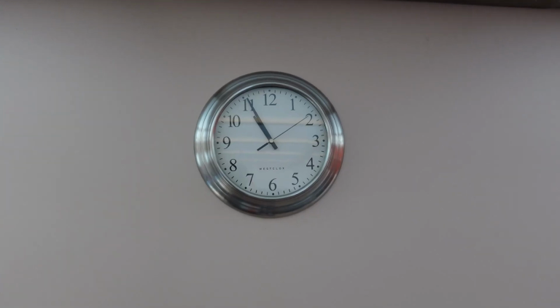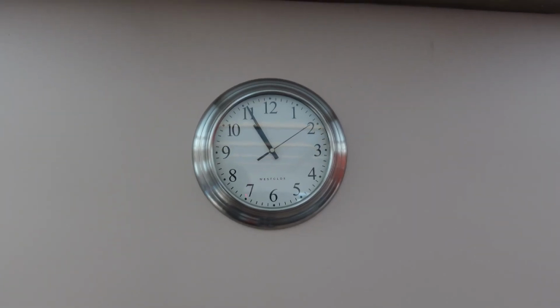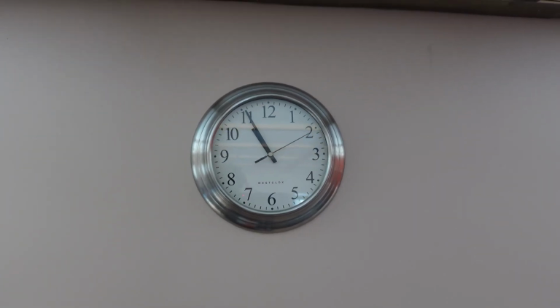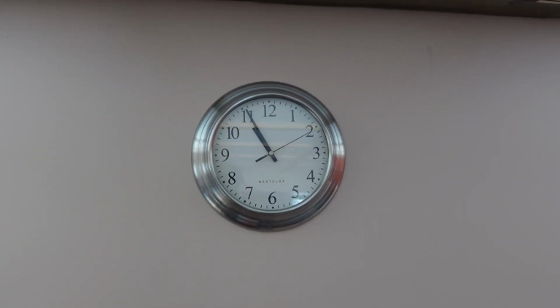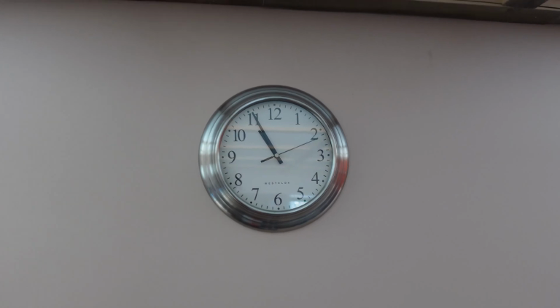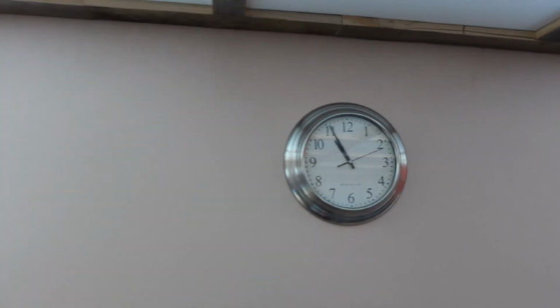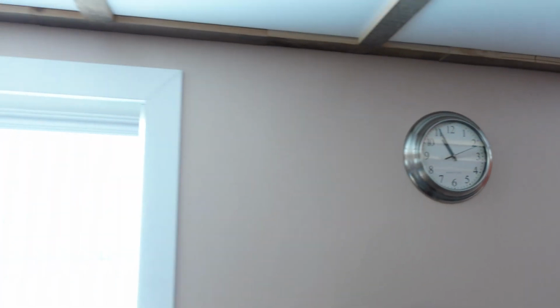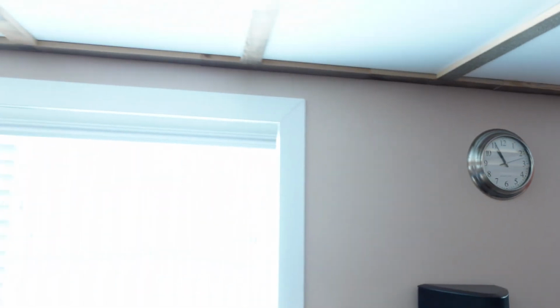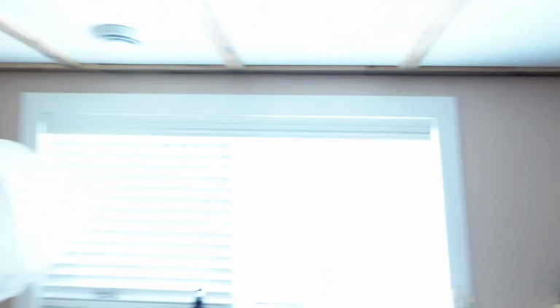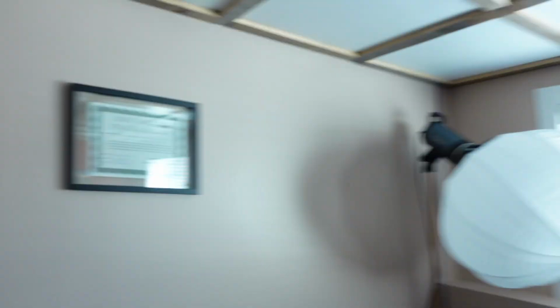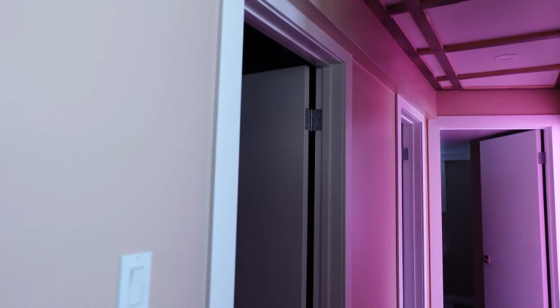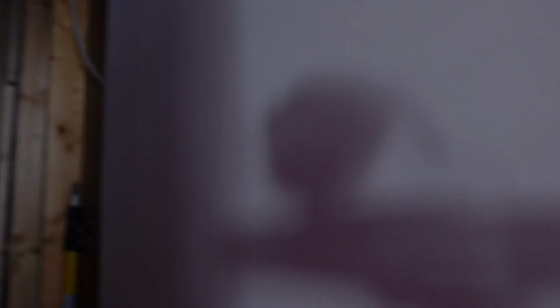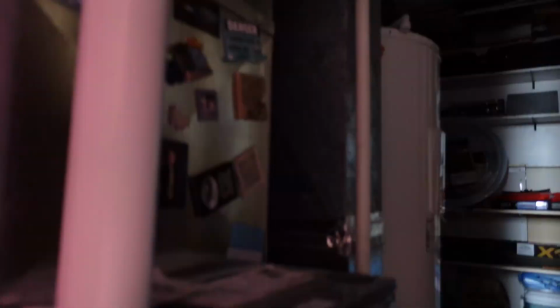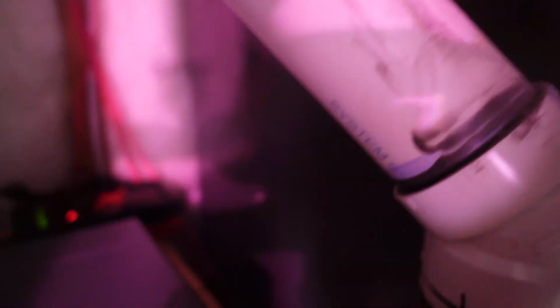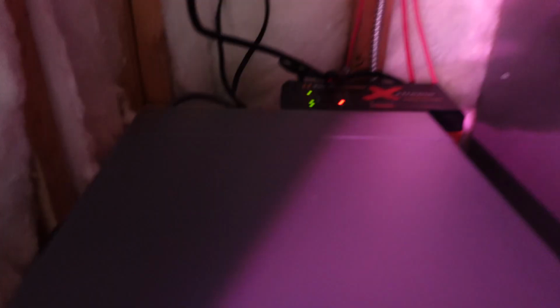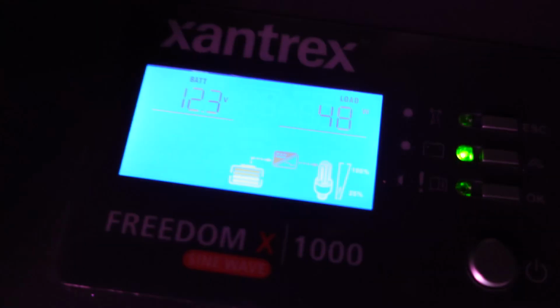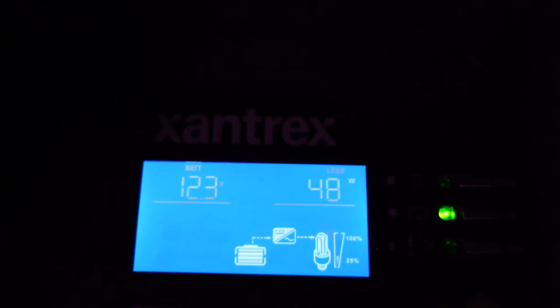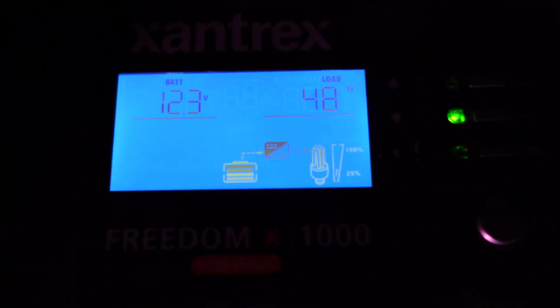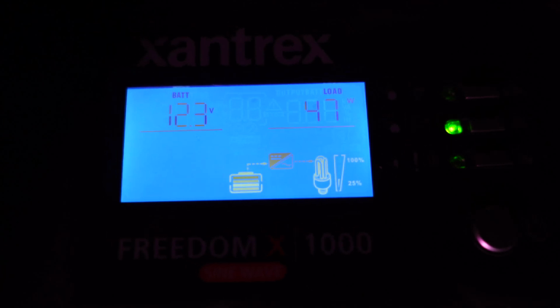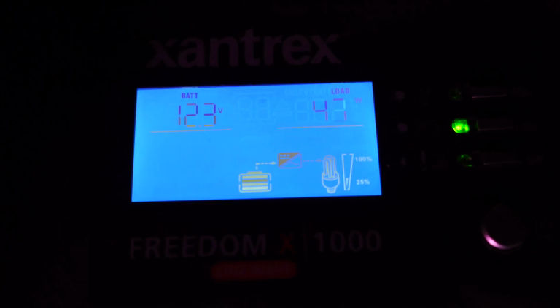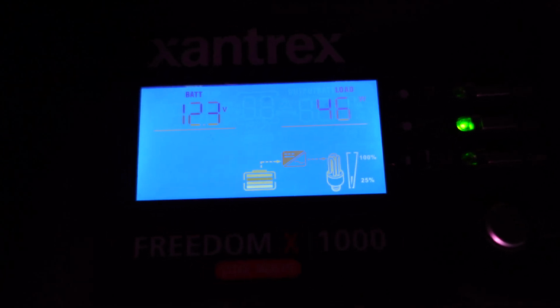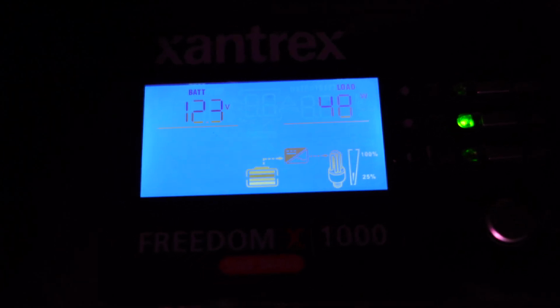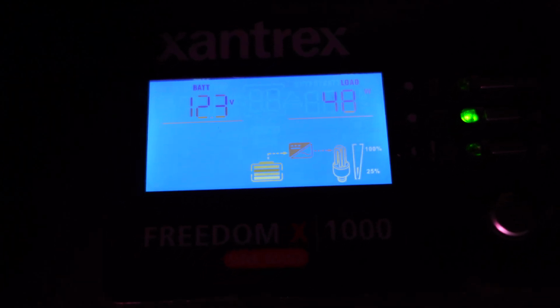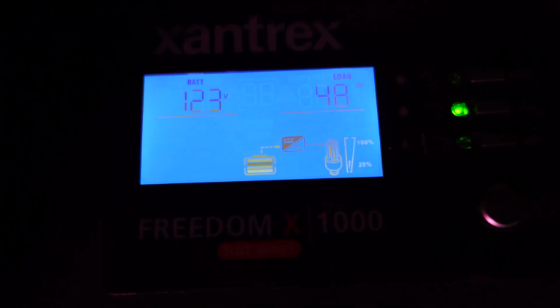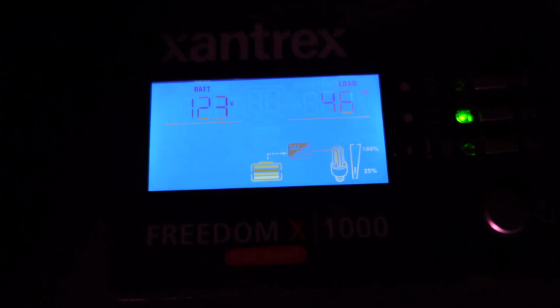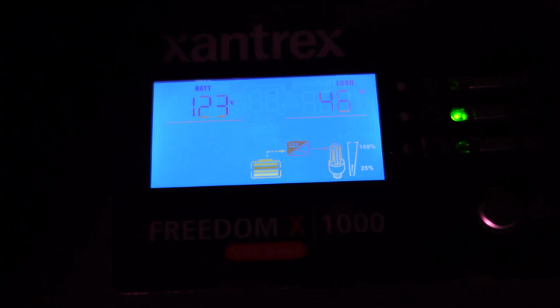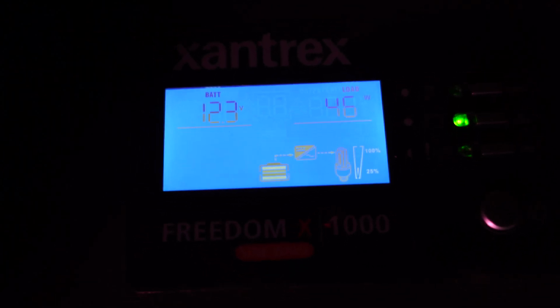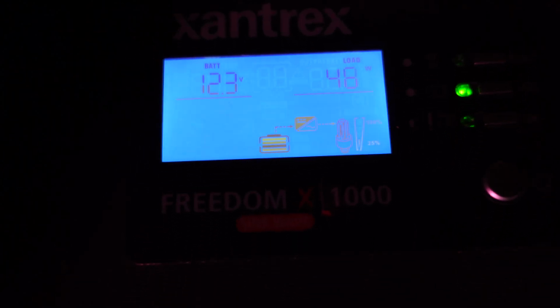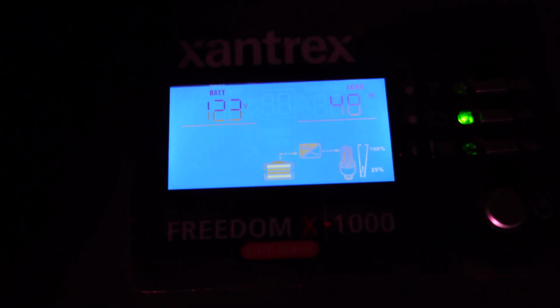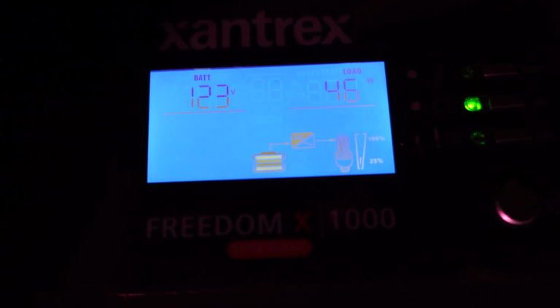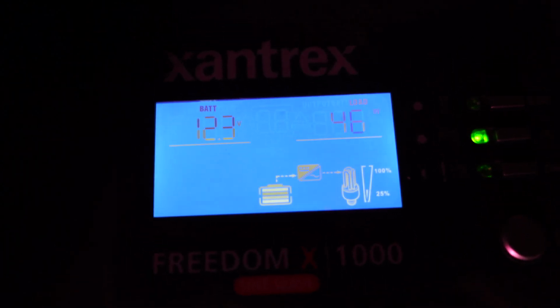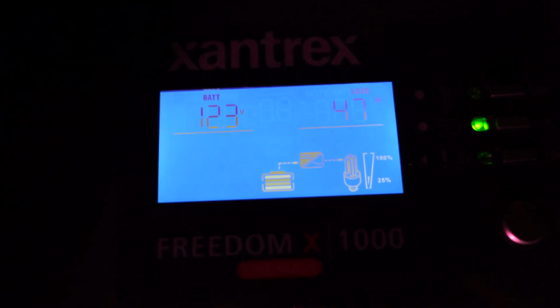Back at 10:55, so this has been running now for an hour. 12.3 volts and 48 watts — pretty low consumption.